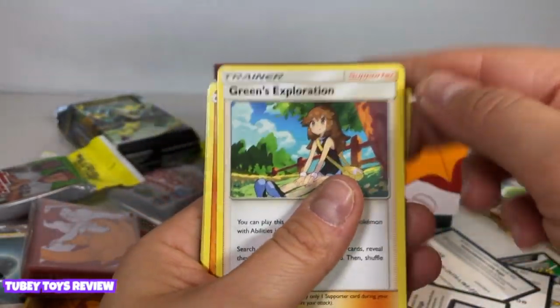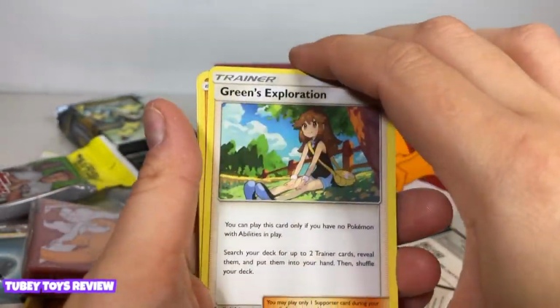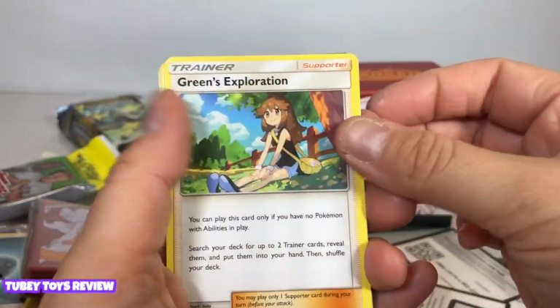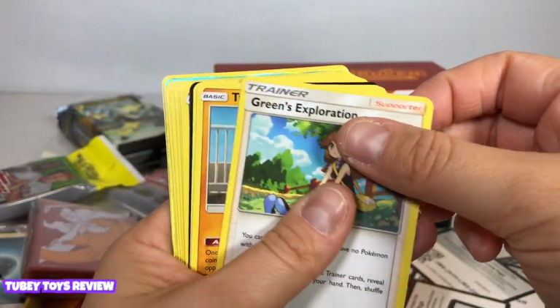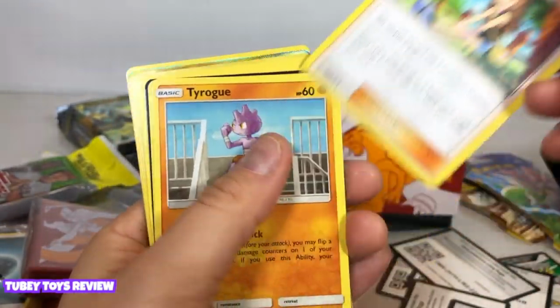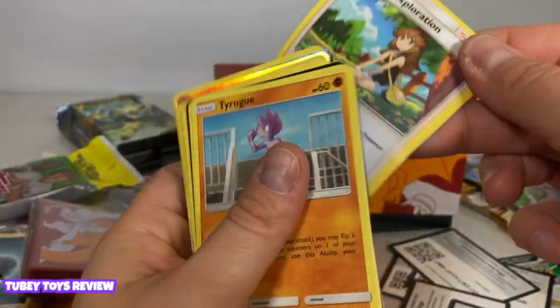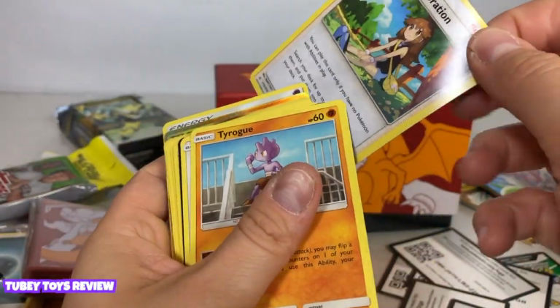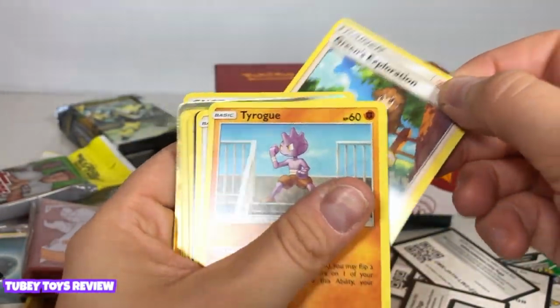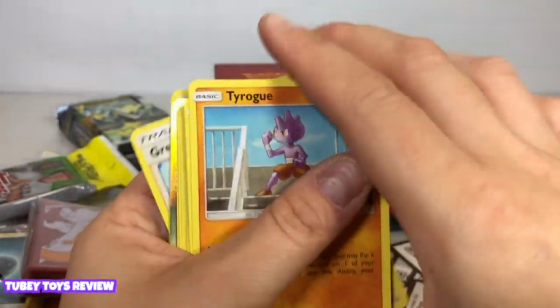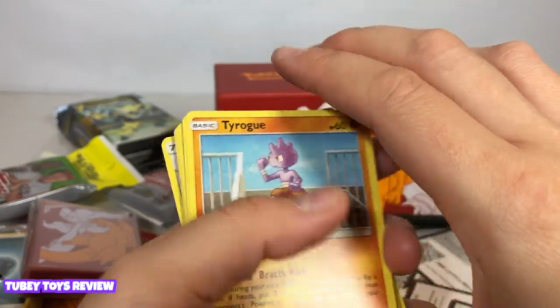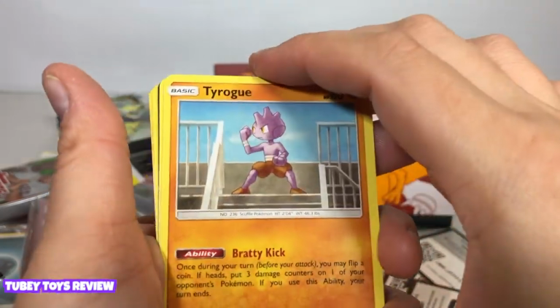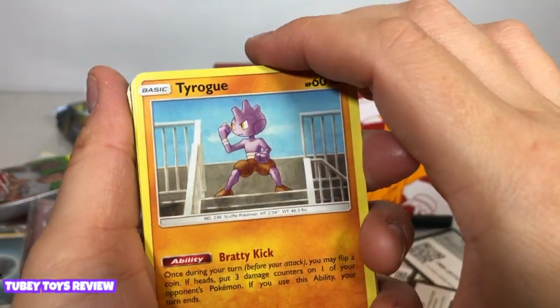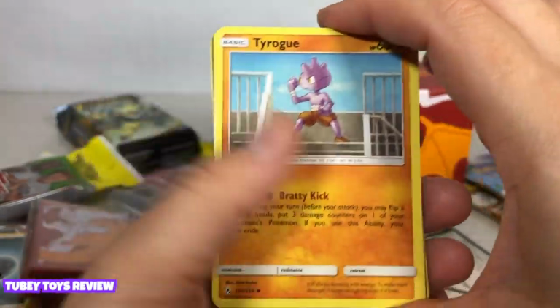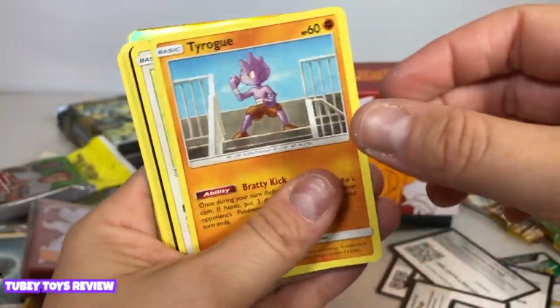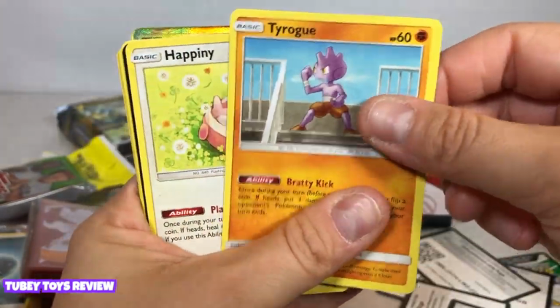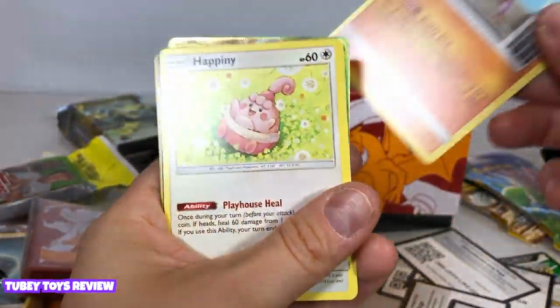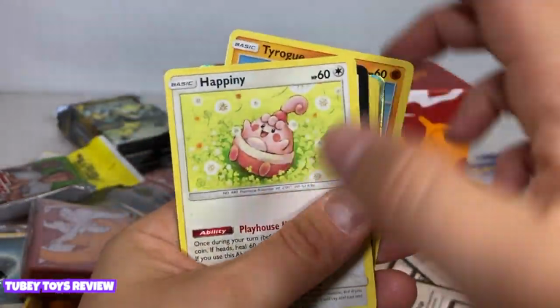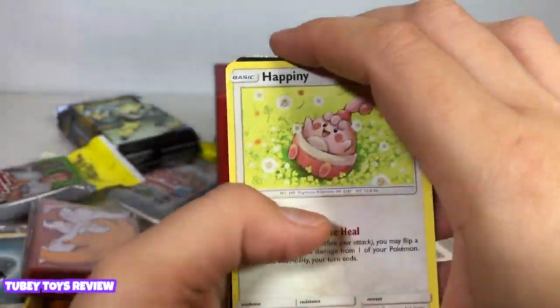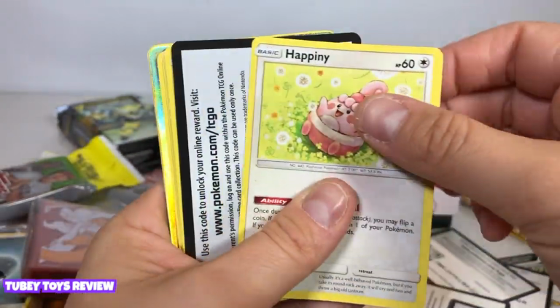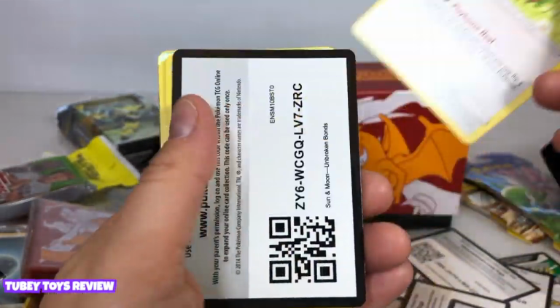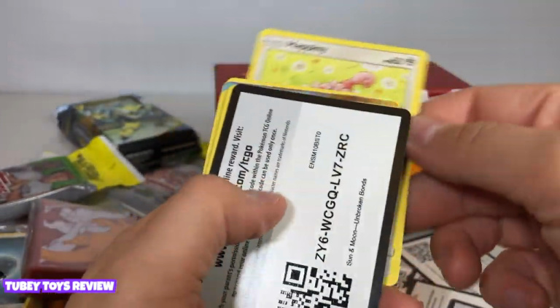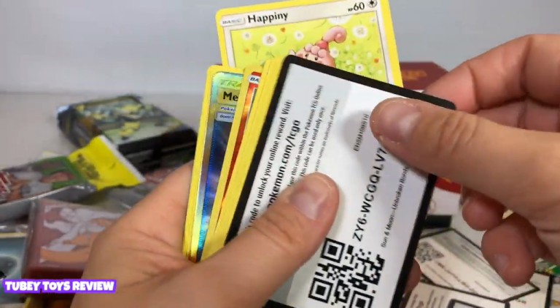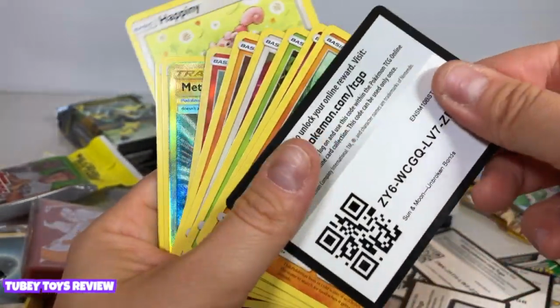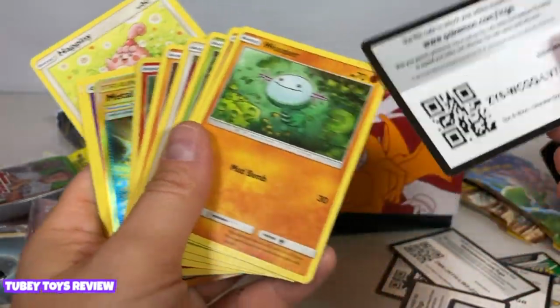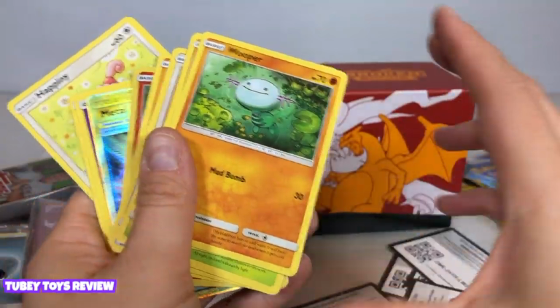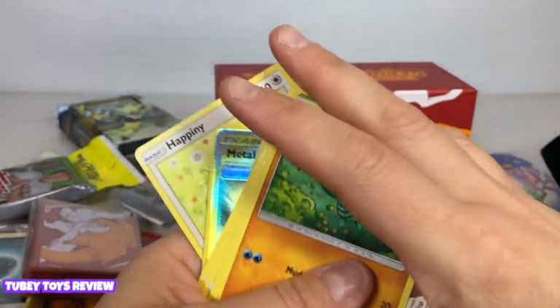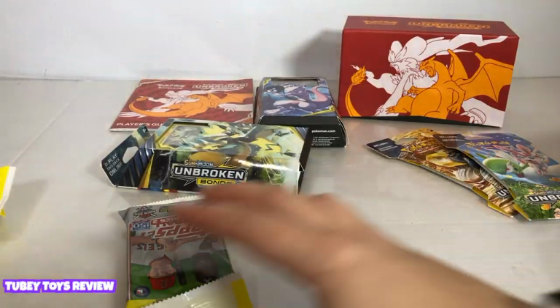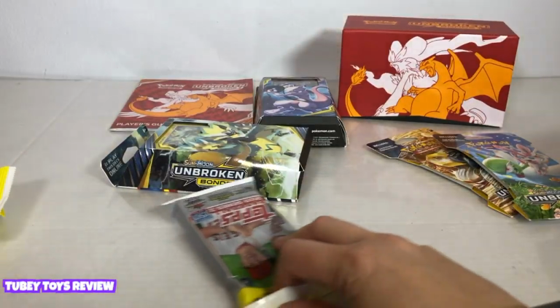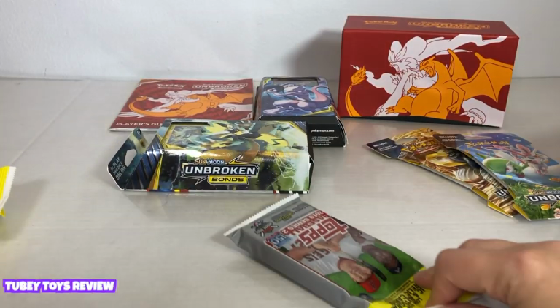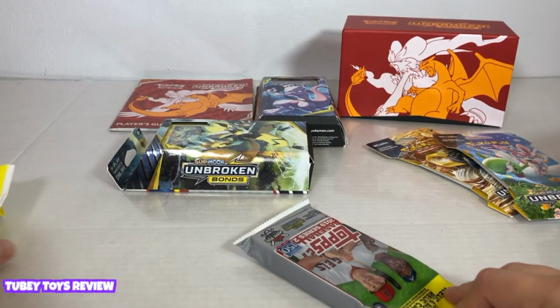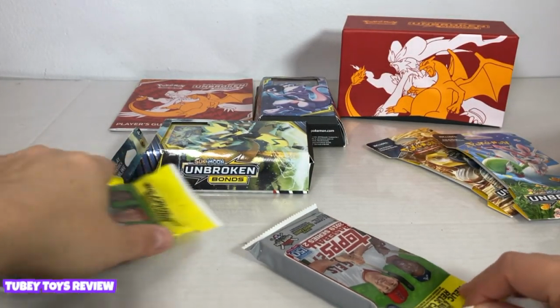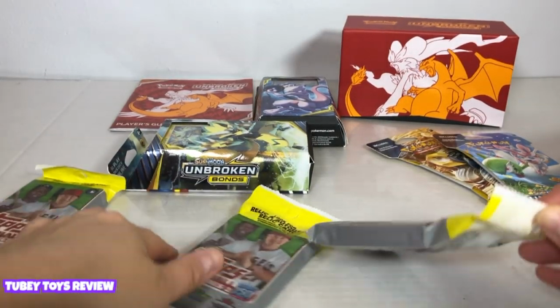There's psychic — I knew it was purple! Green's Exploration, Tyranitar — it's a cool one. Another Hoppip. There's those codes again. Okay, let's mix it up!